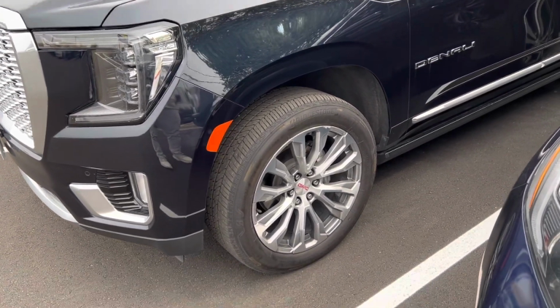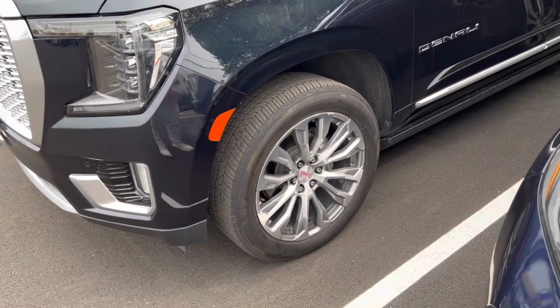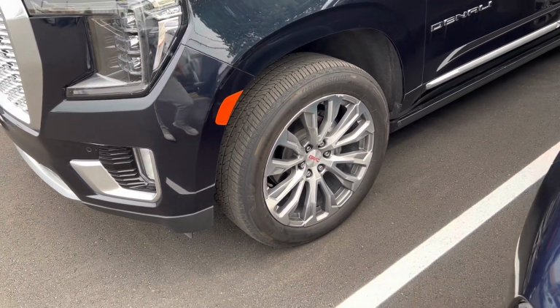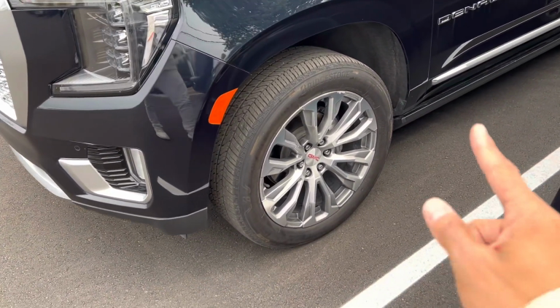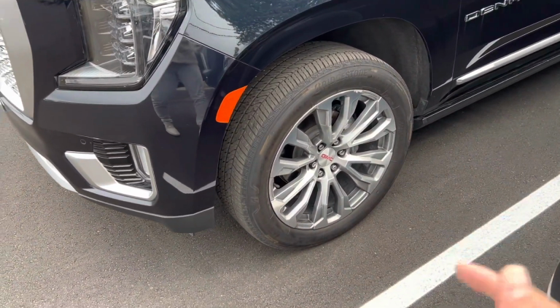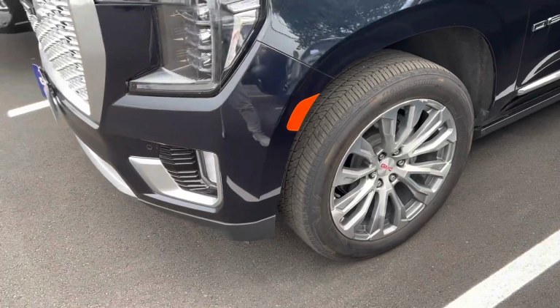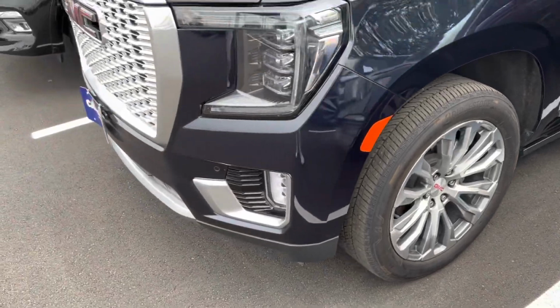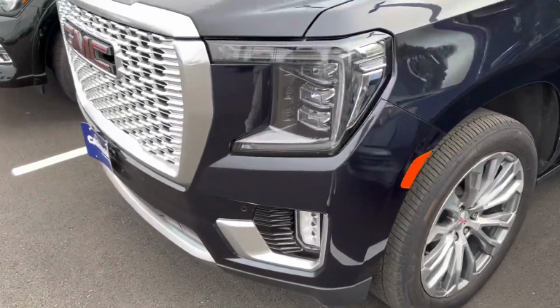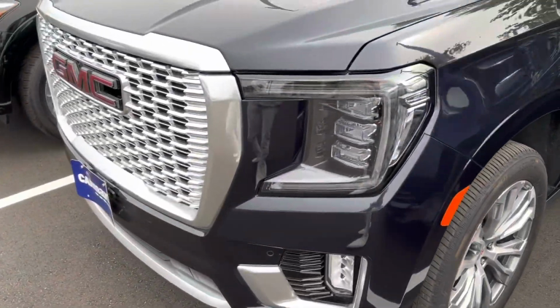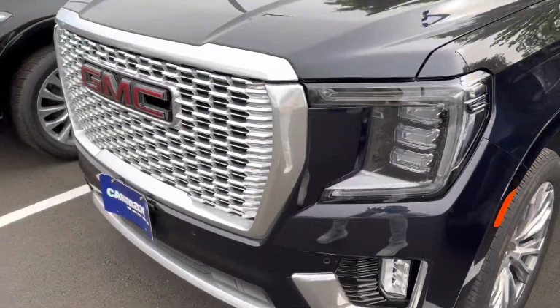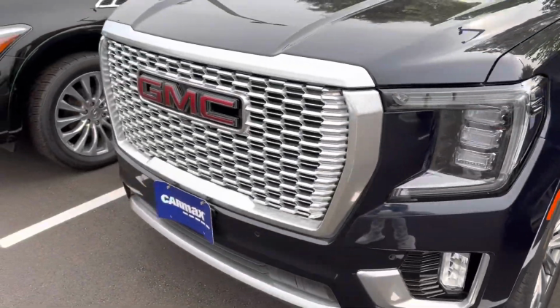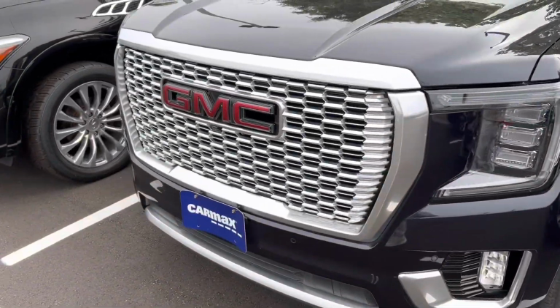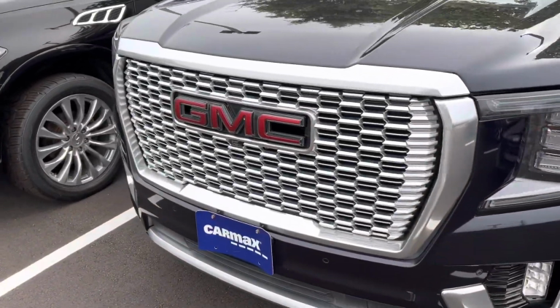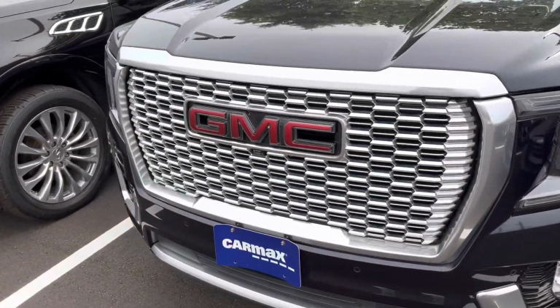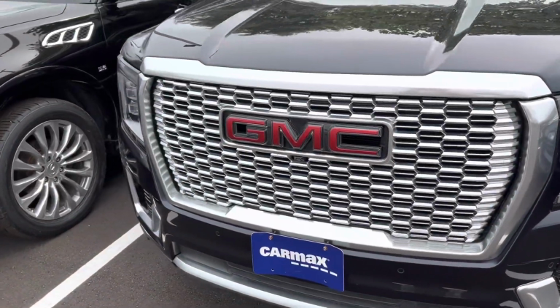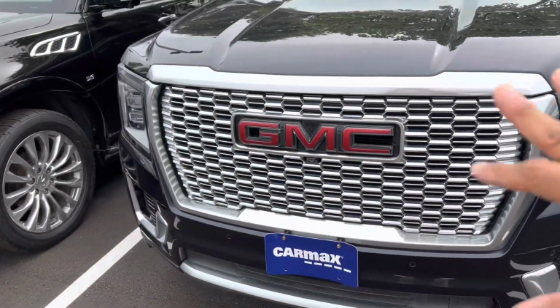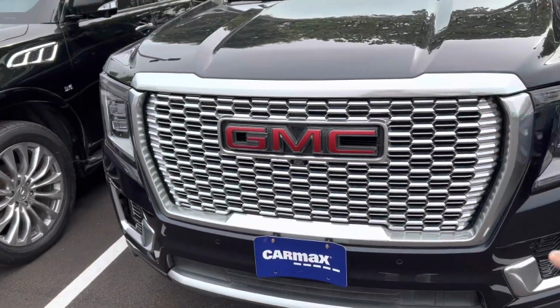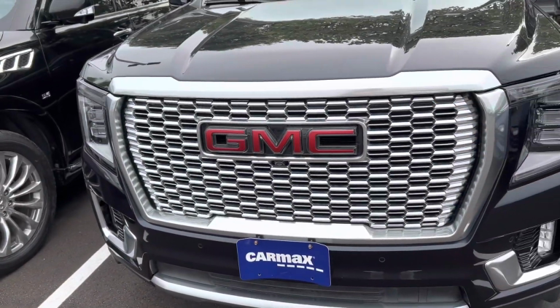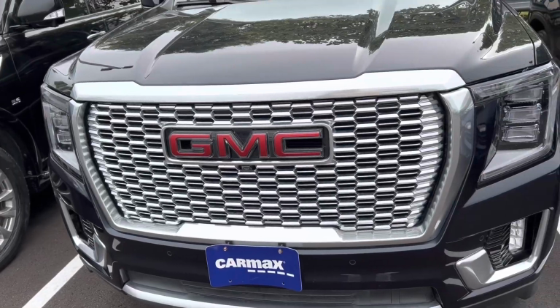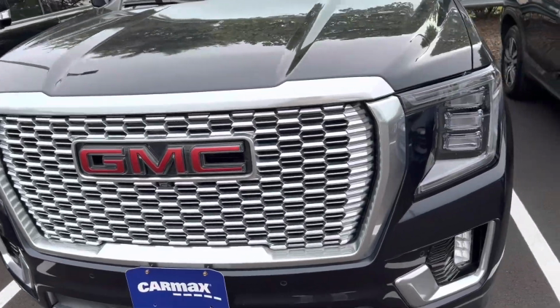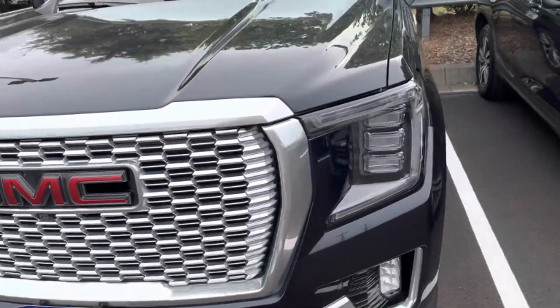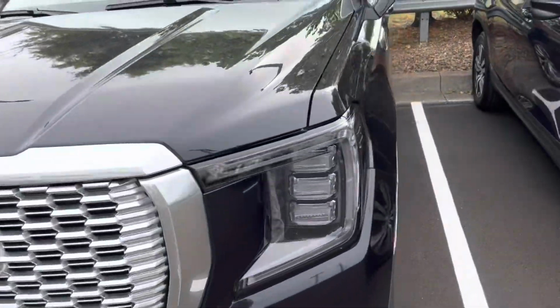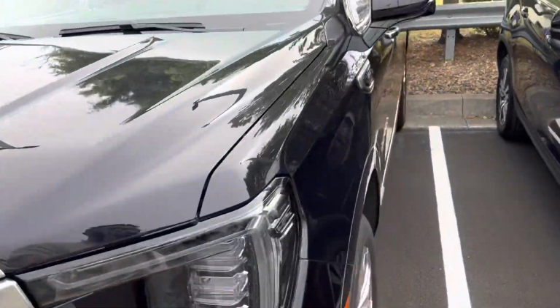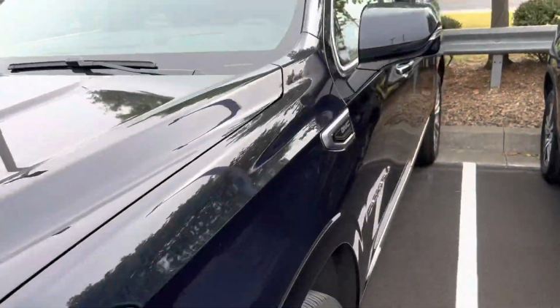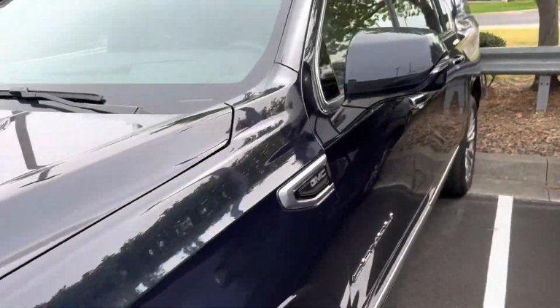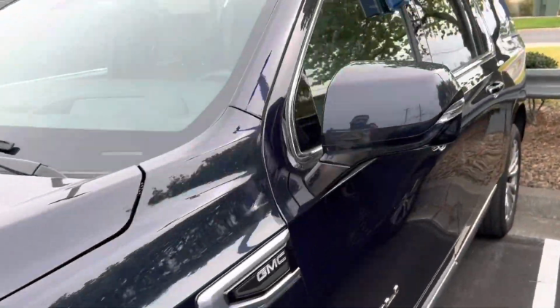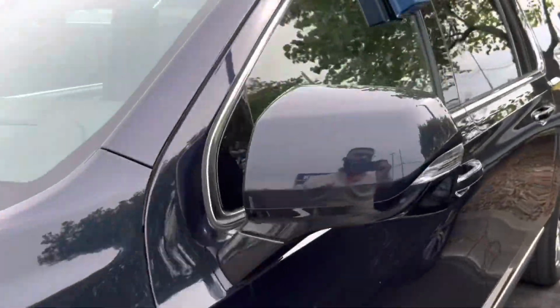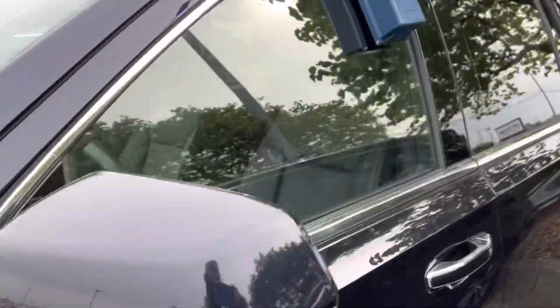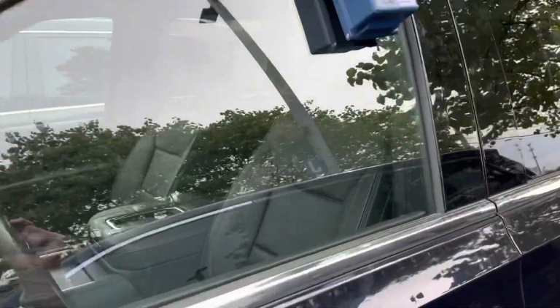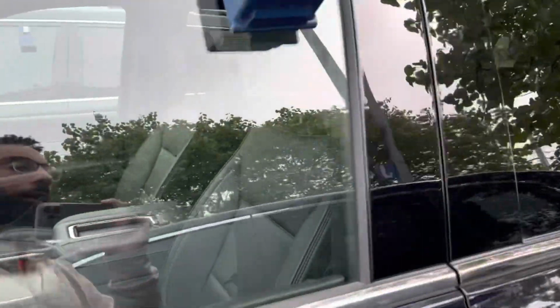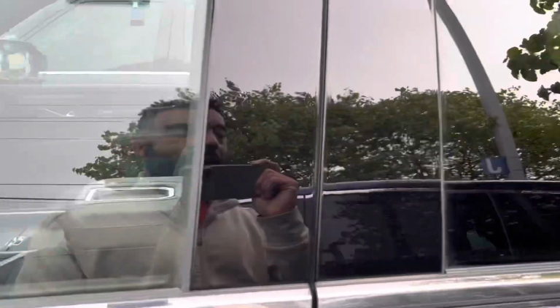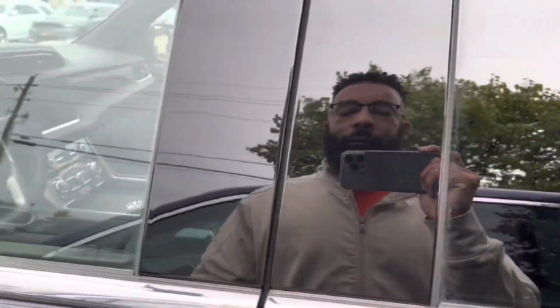Looking at this one, you have great wheels, the headlights are super dope, I love that weave in the grille. The hood is just strong, it's boxy, and unapologetically an SUV.